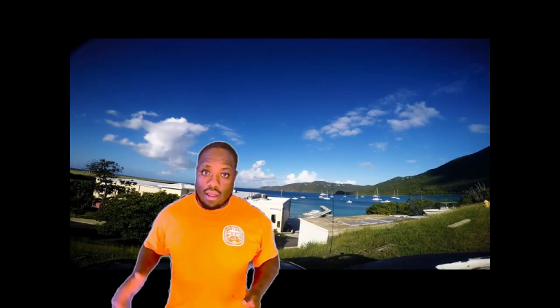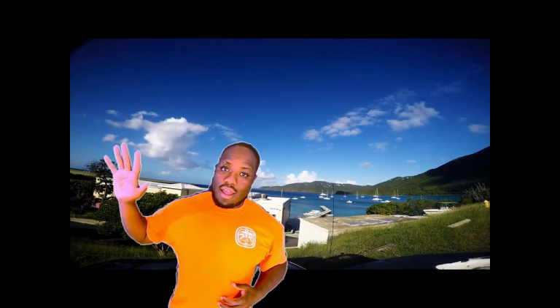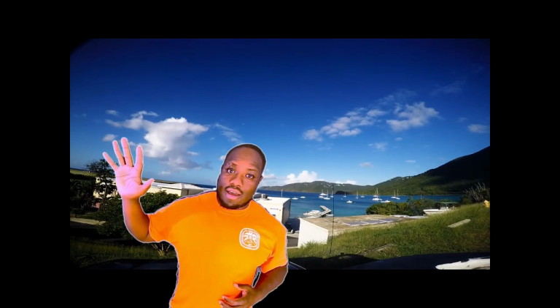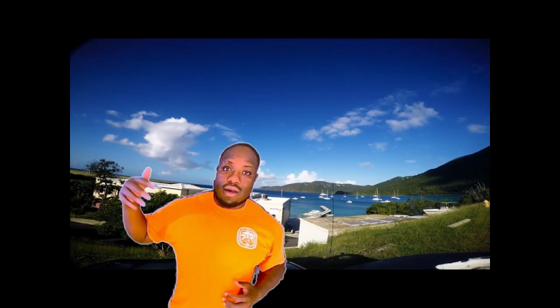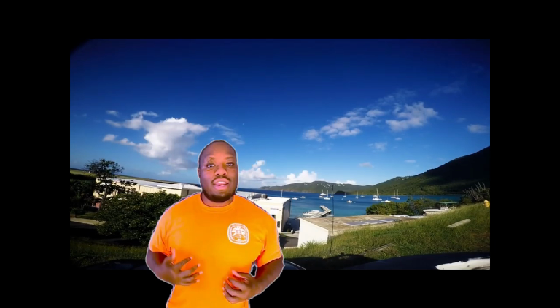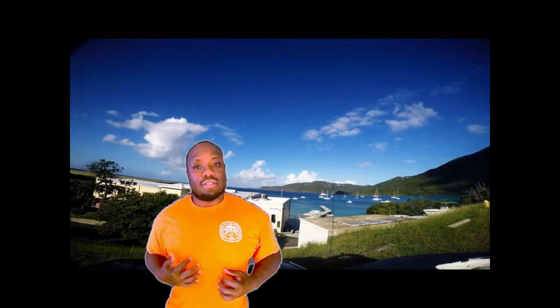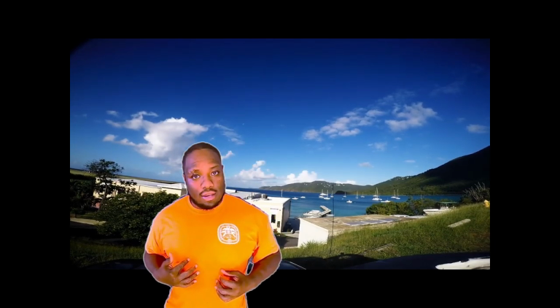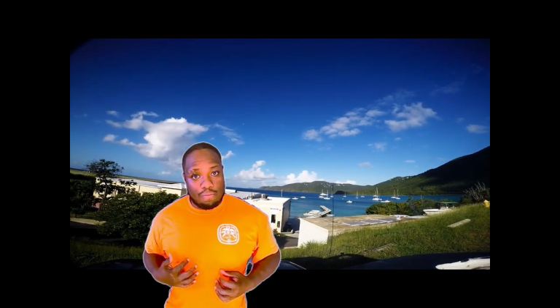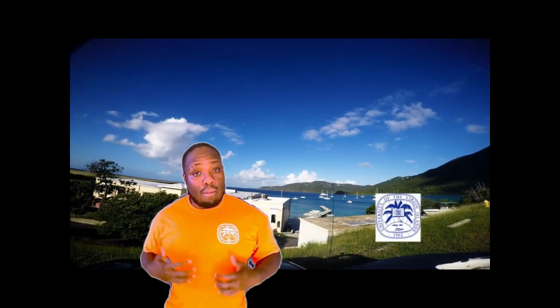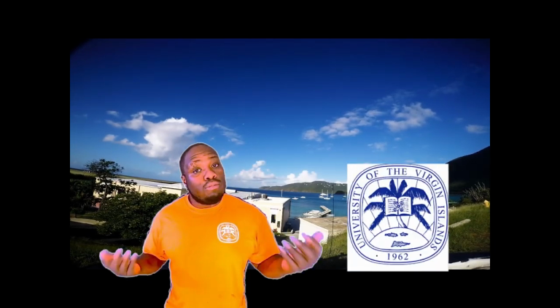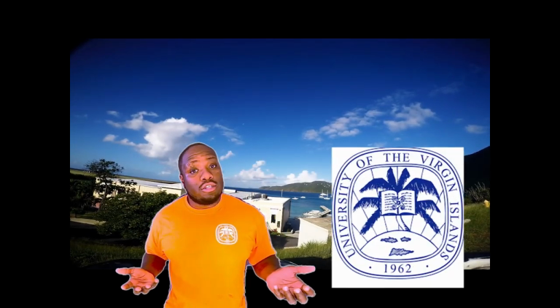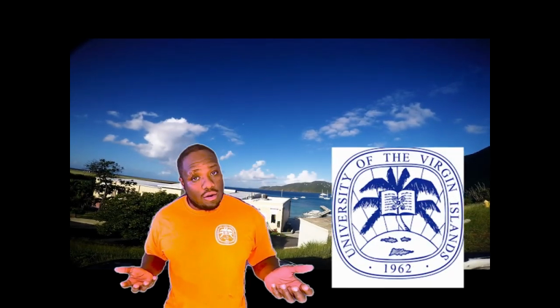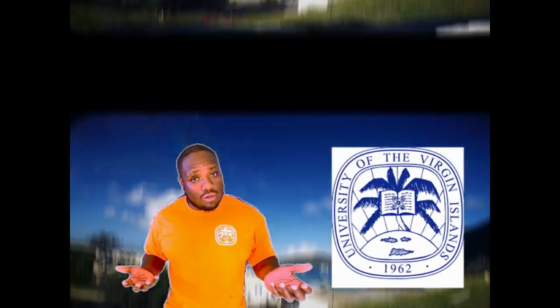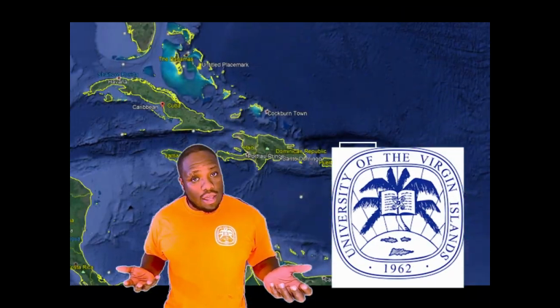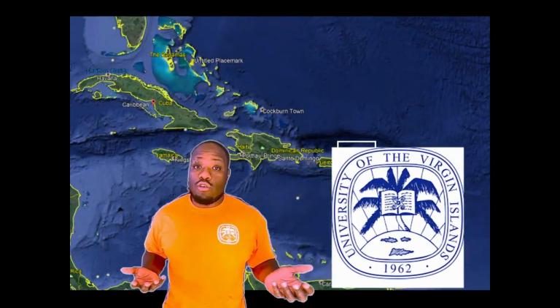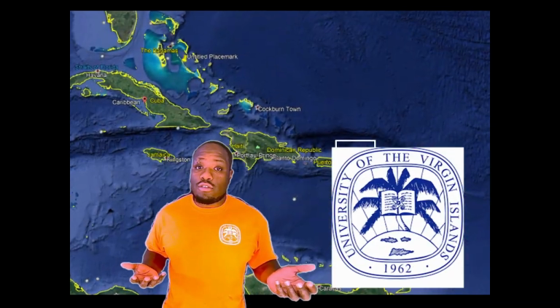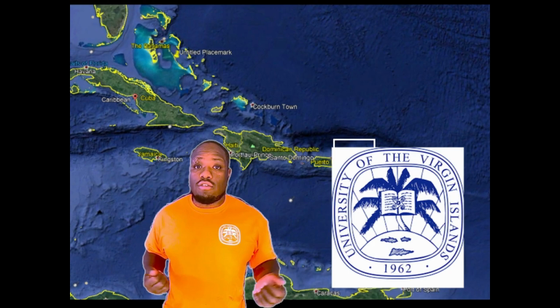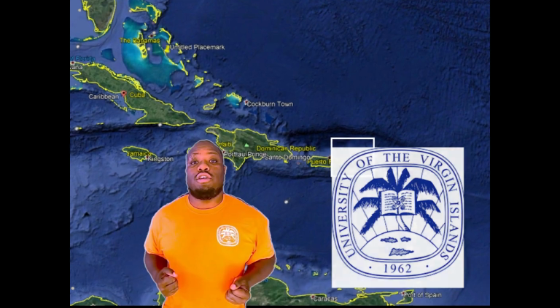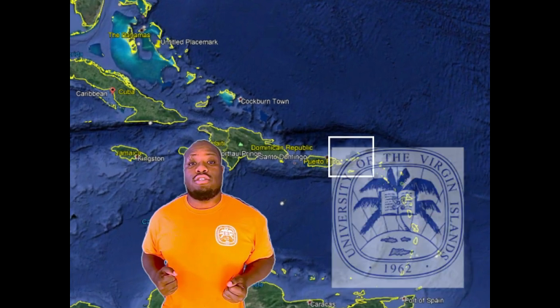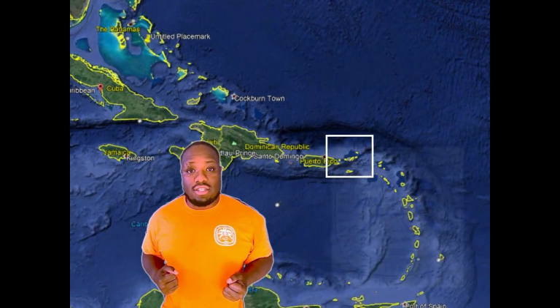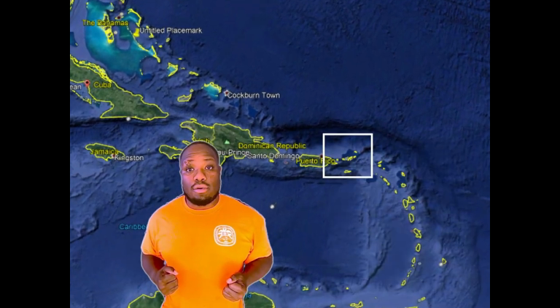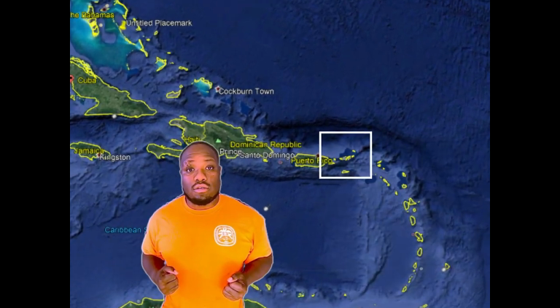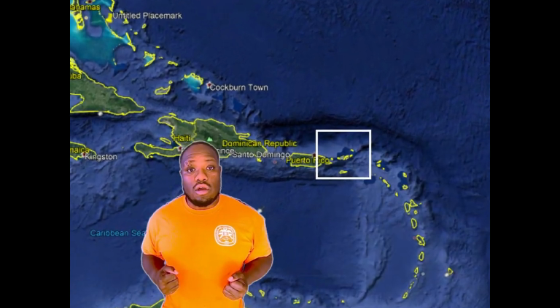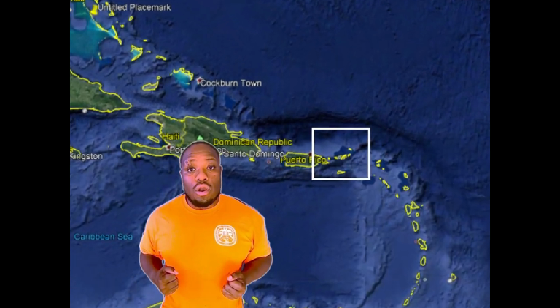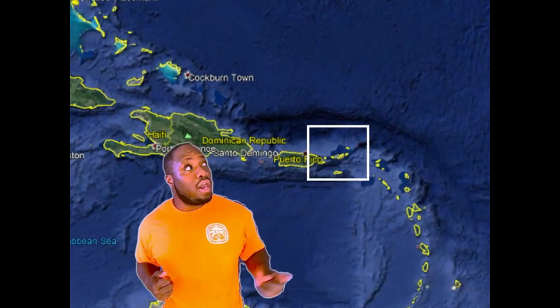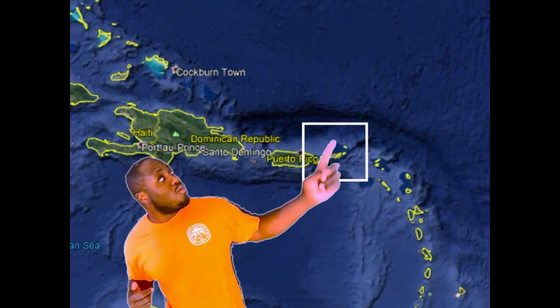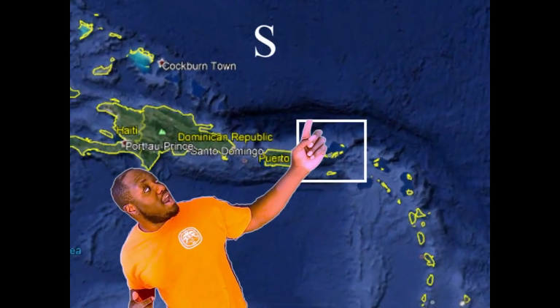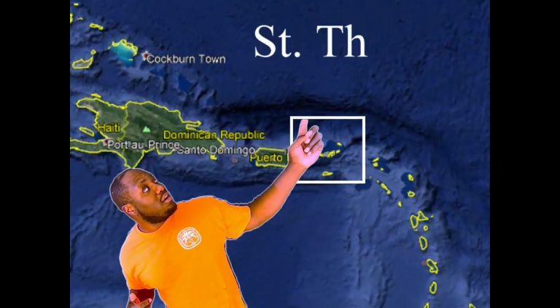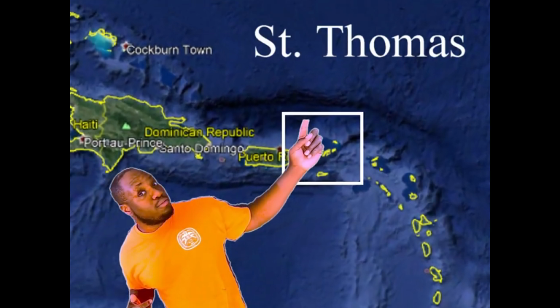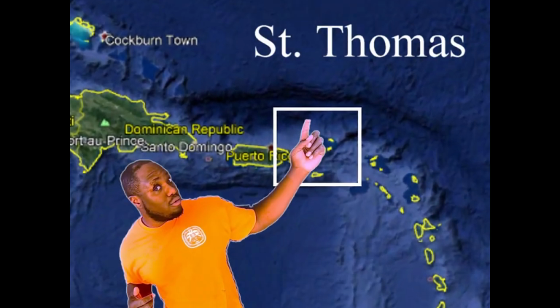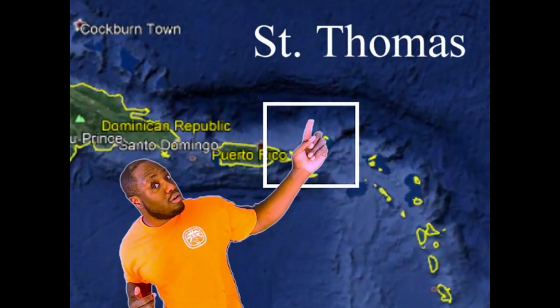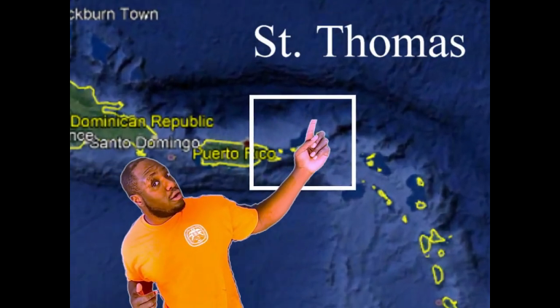Hey guys, my name is Colin Howe. I'm a marine biology graduate student at the University of the Virgin Islands in St. Thomas. We are located right here next to Puerto Rico in the Caribbean.